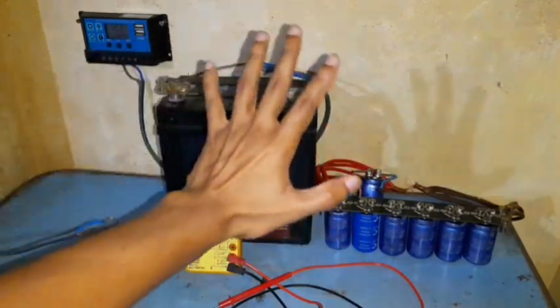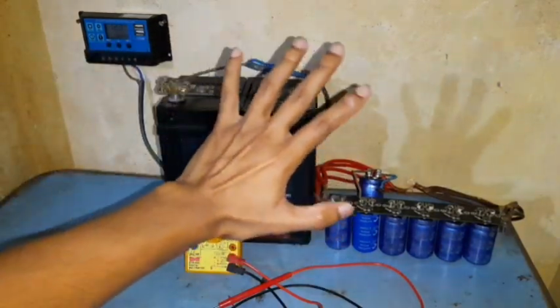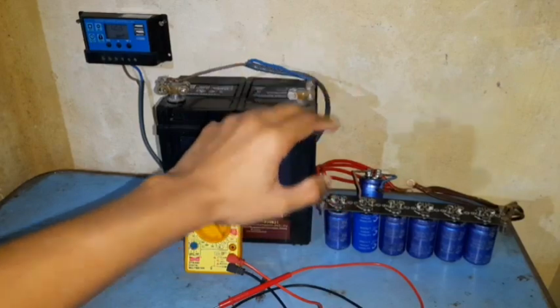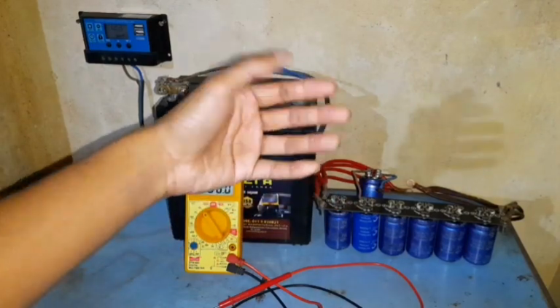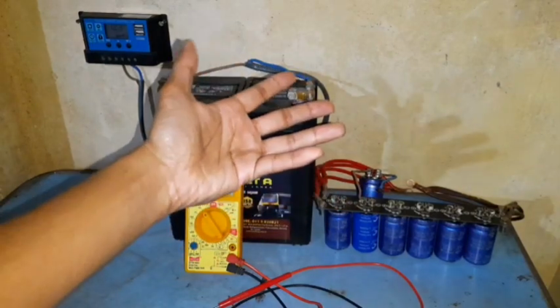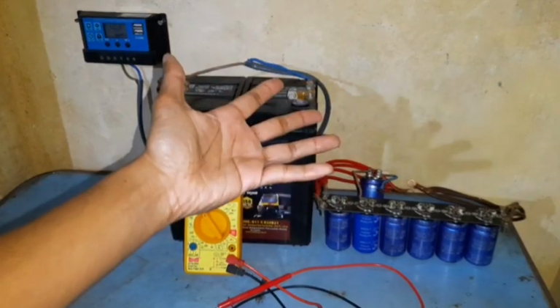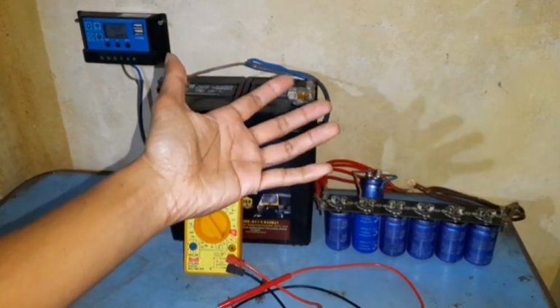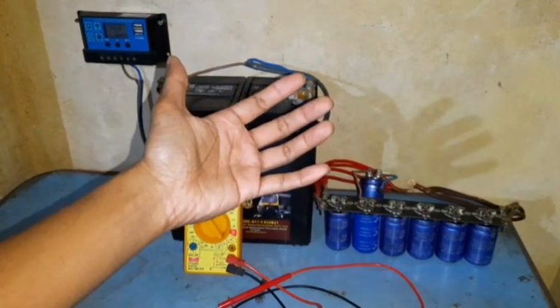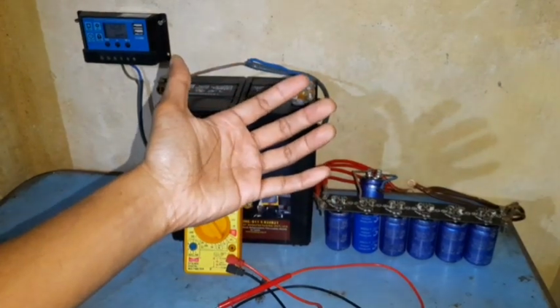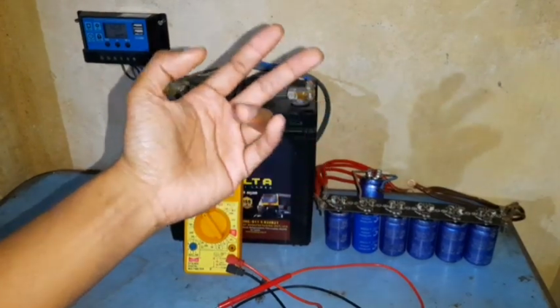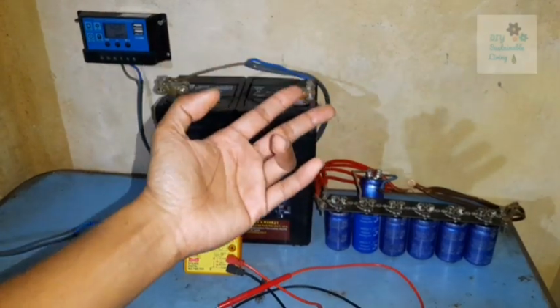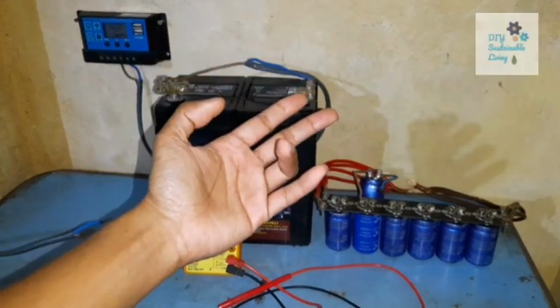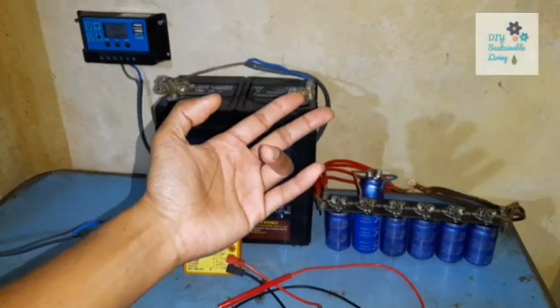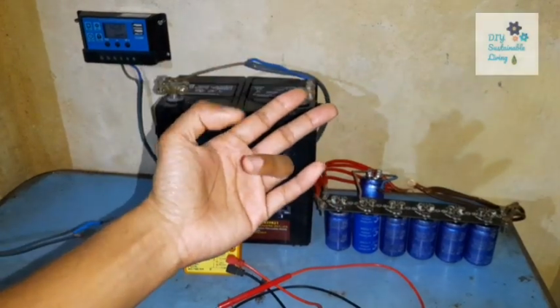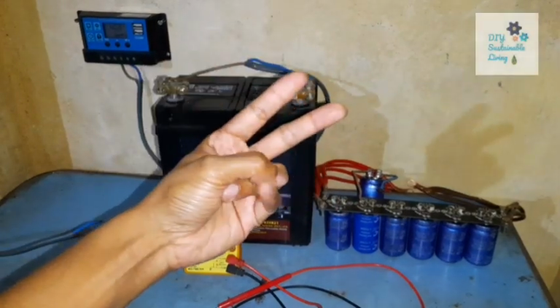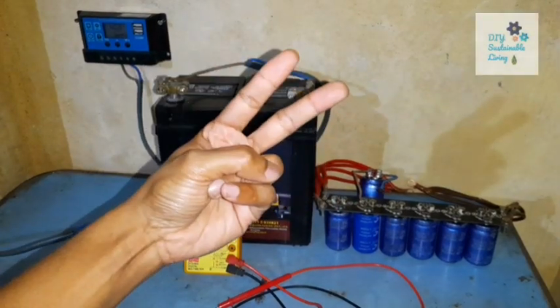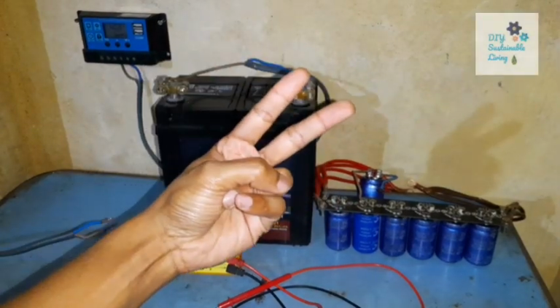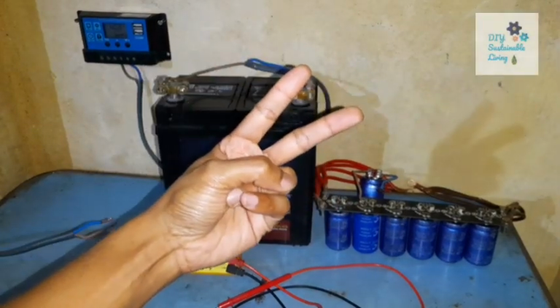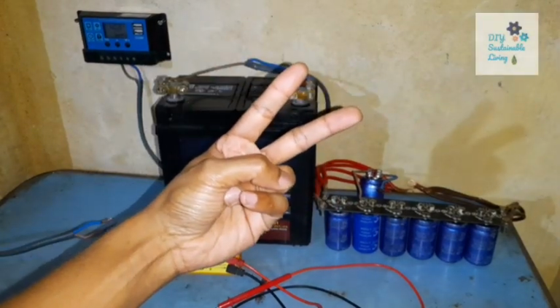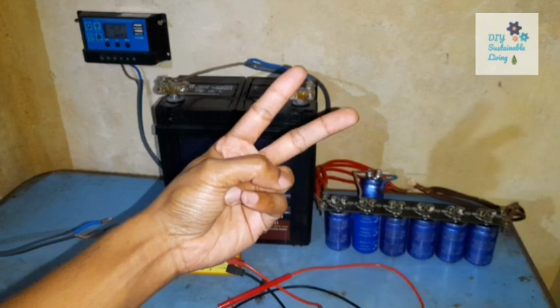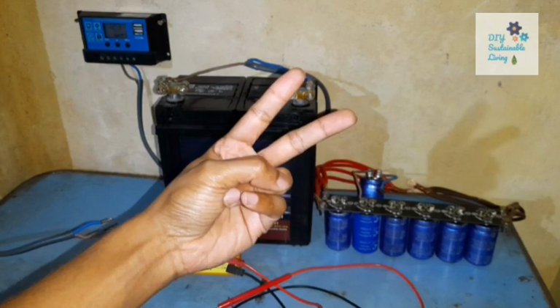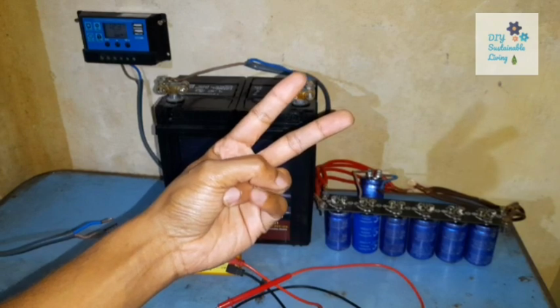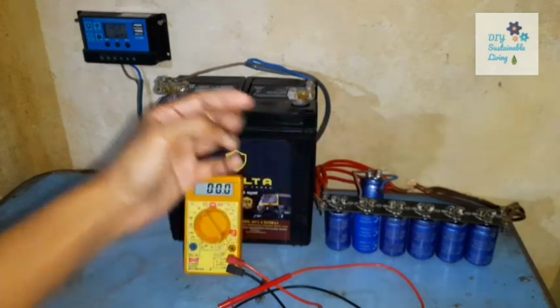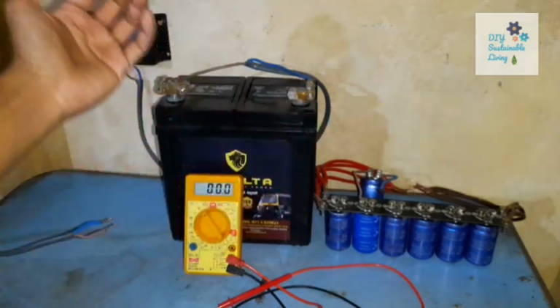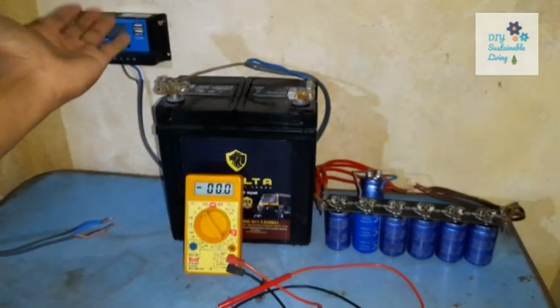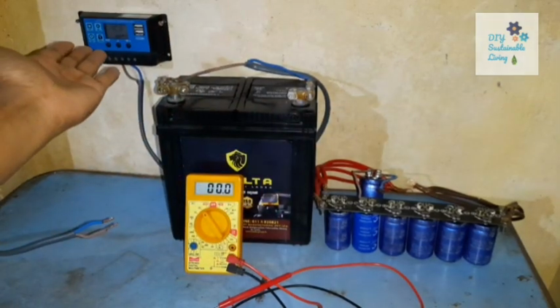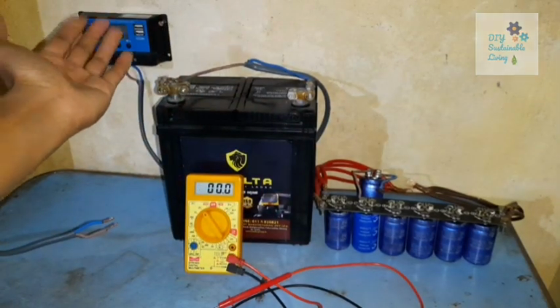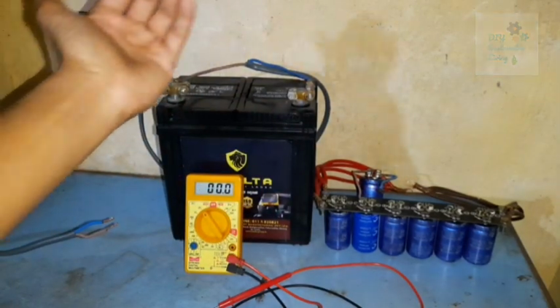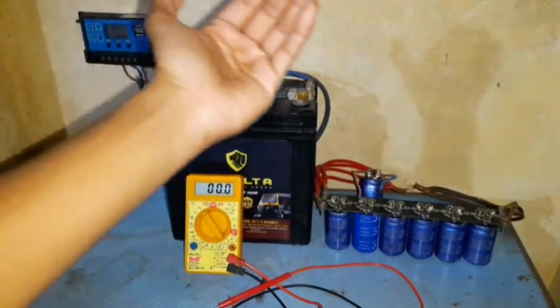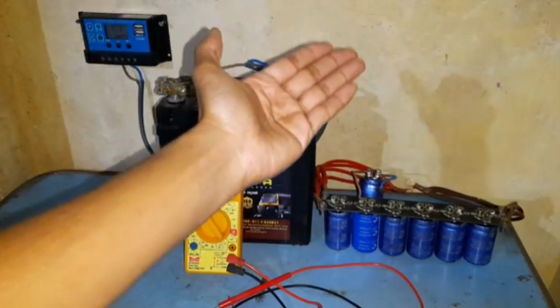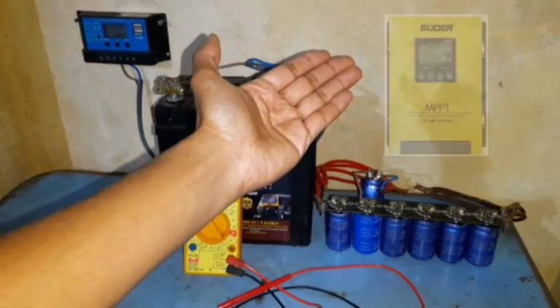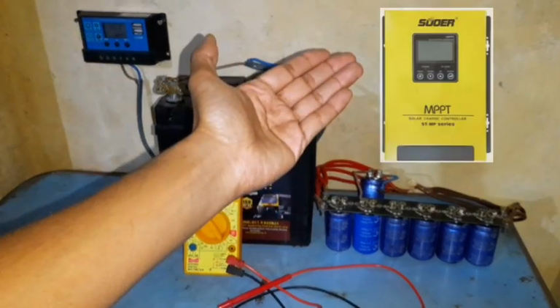Hi guys, welcome back. As you all probably know by now, there are two main types of solar charge controller. One is PWM, the other is MPPT.